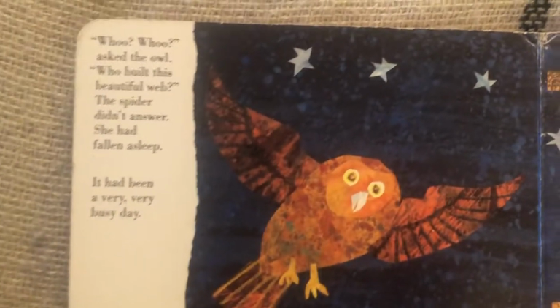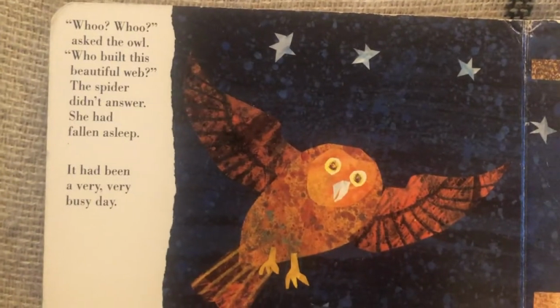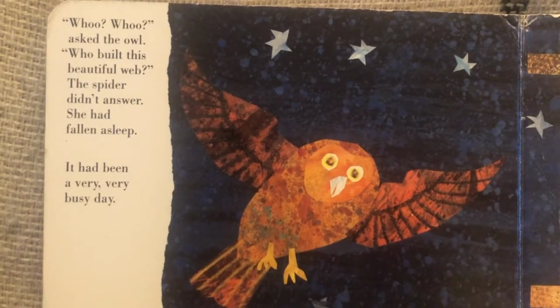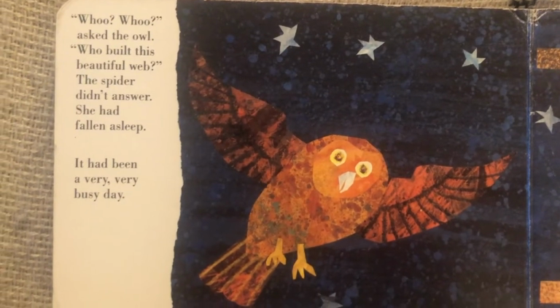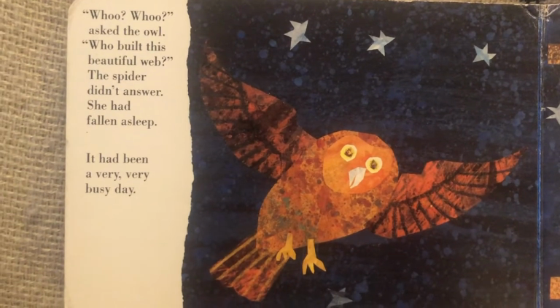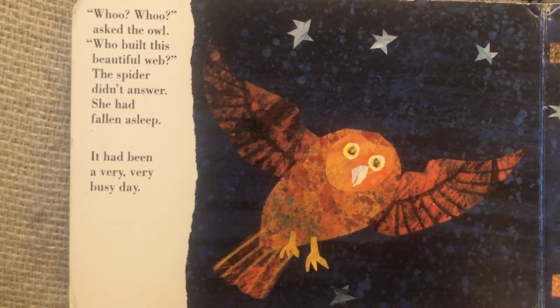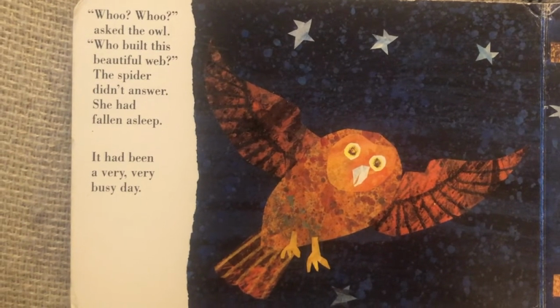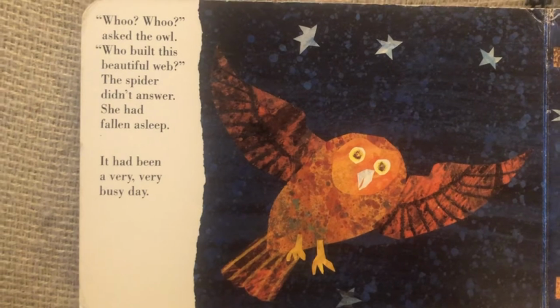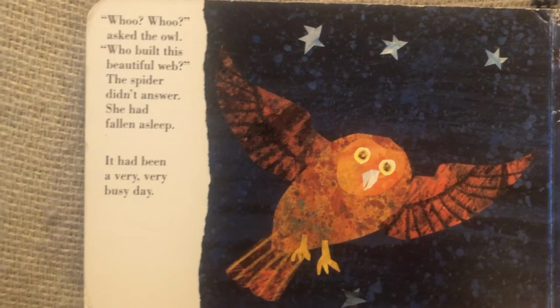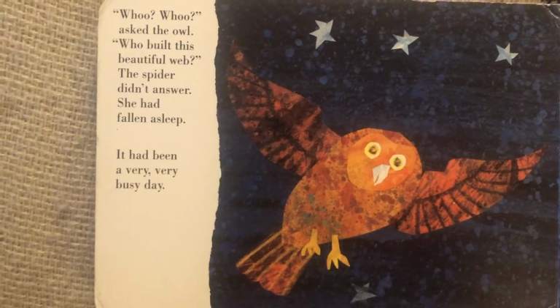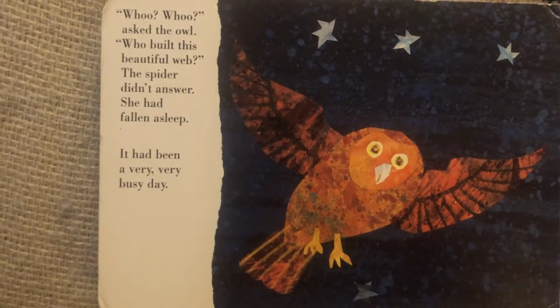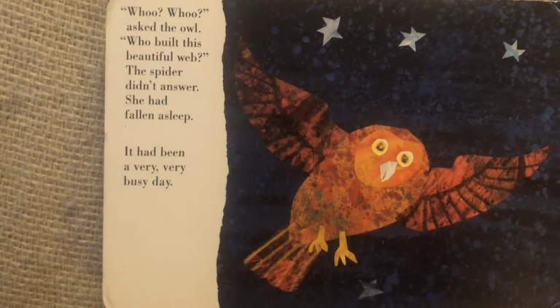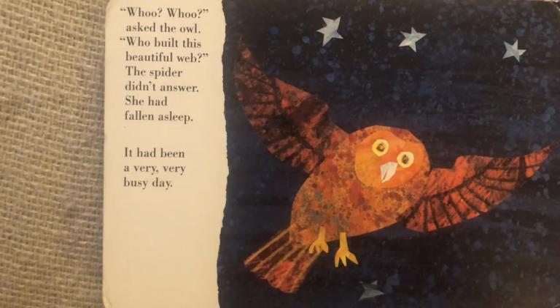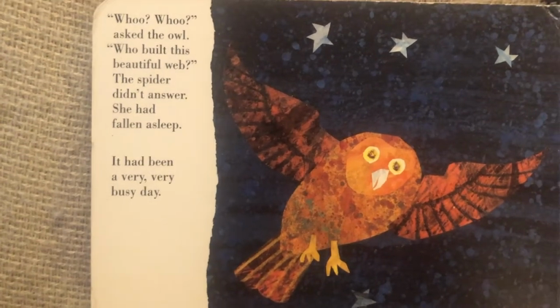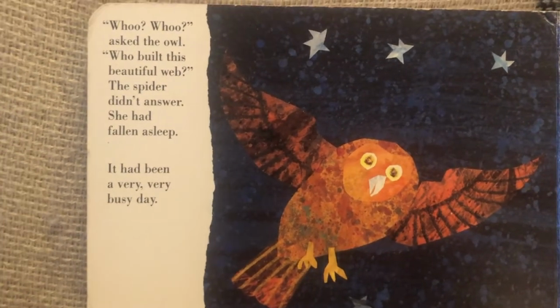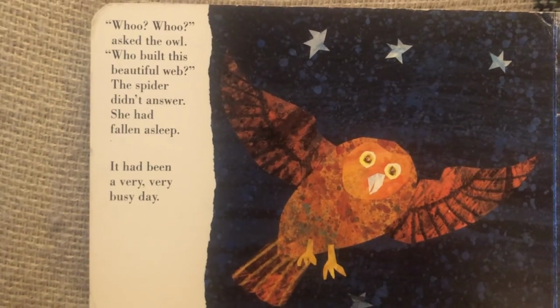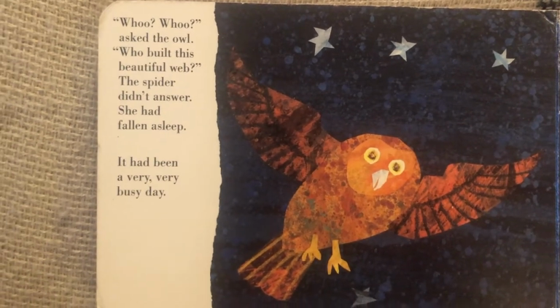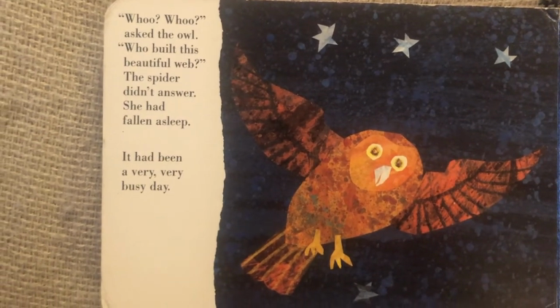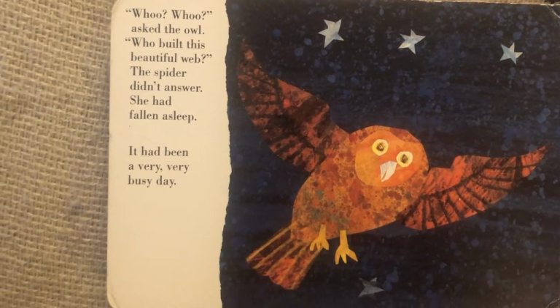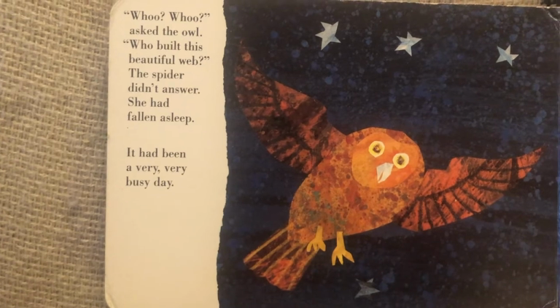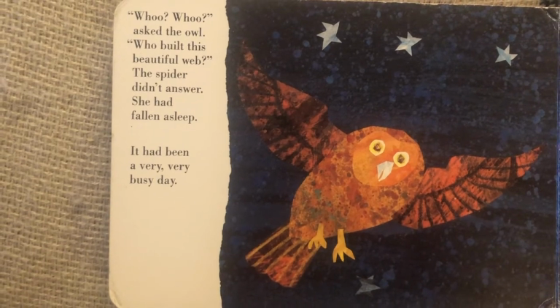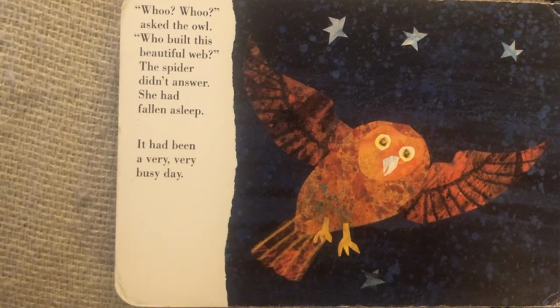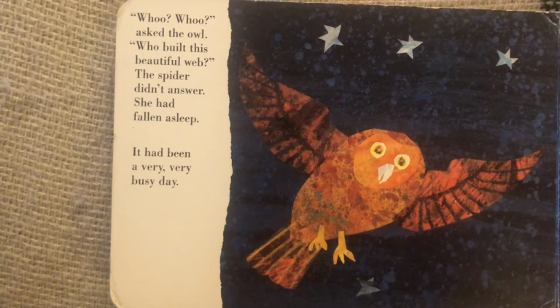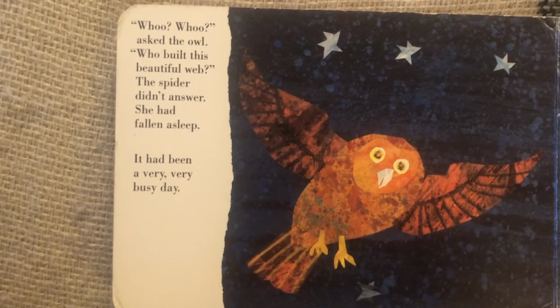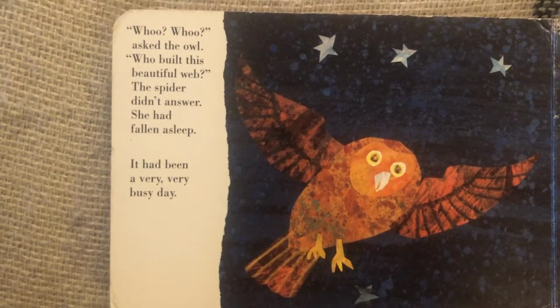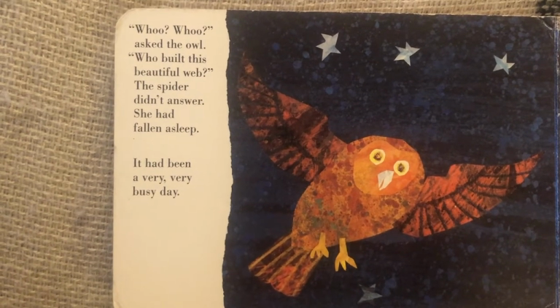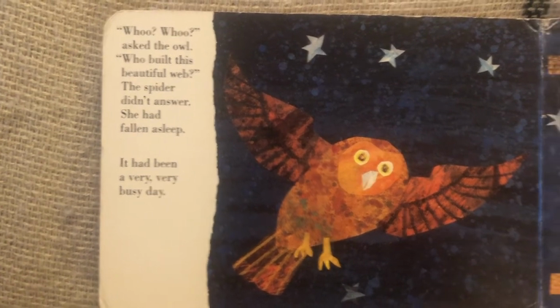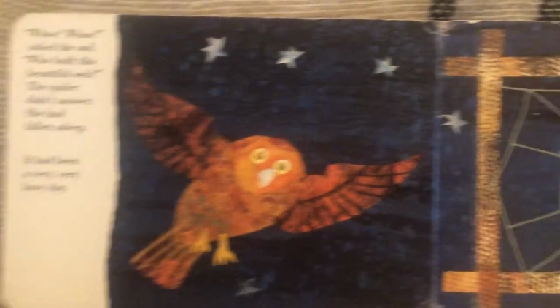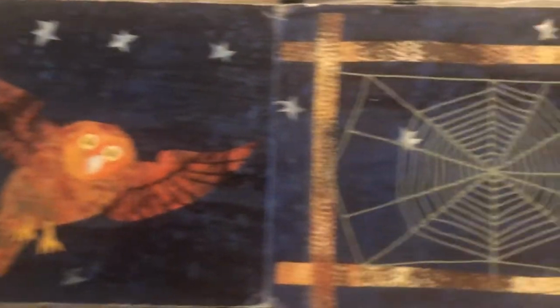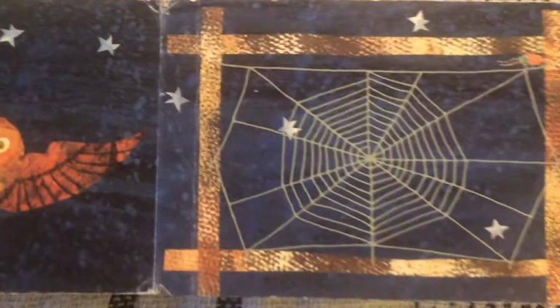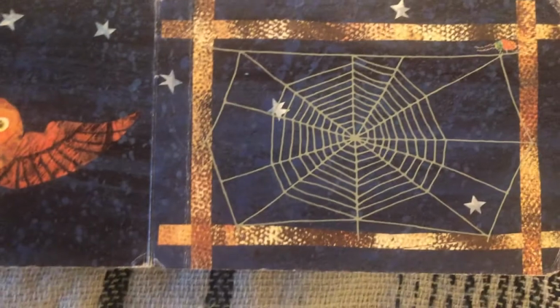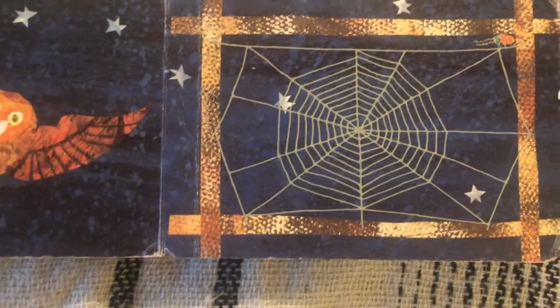Hoo, hoo, asked the owl. Who built this beautiful web? The spider didn't answer. She had fallen asleep. It had been a very, very busy day.